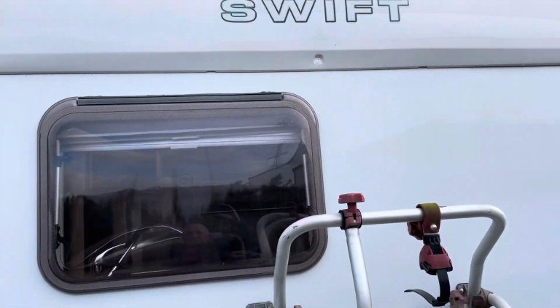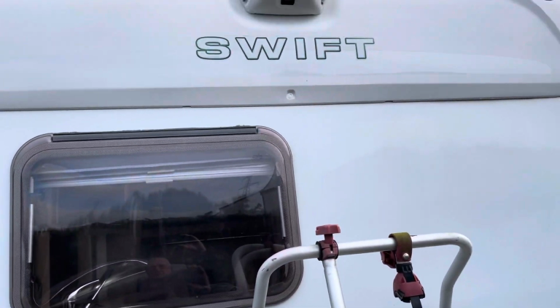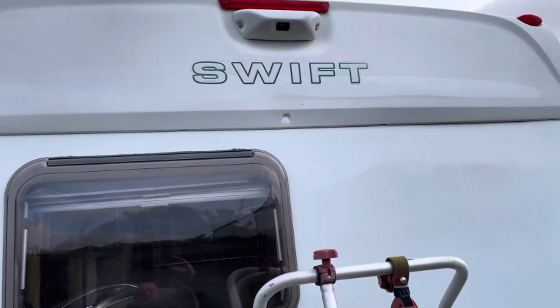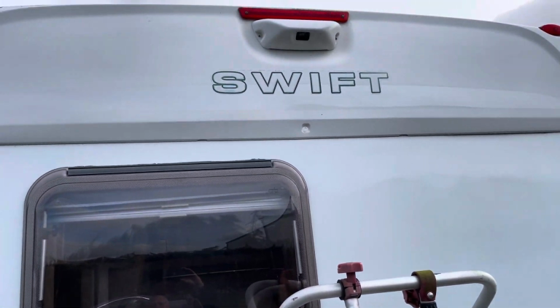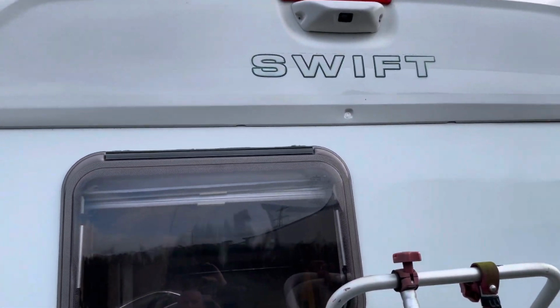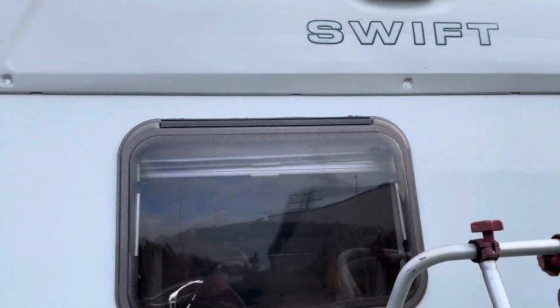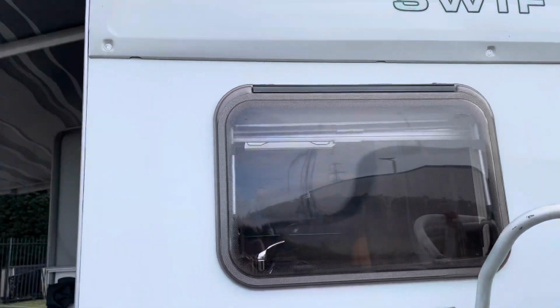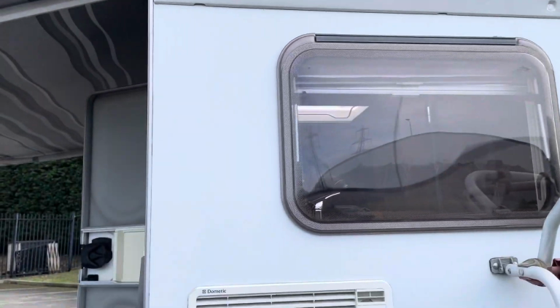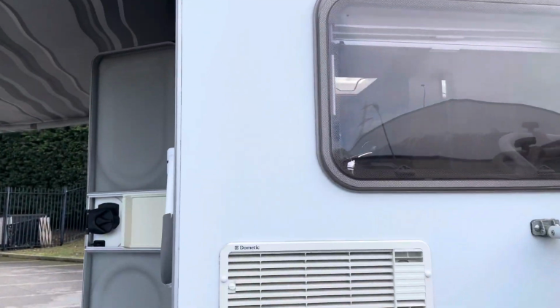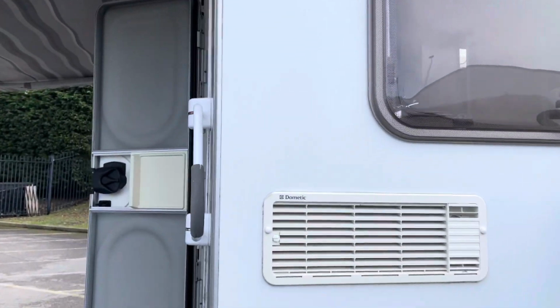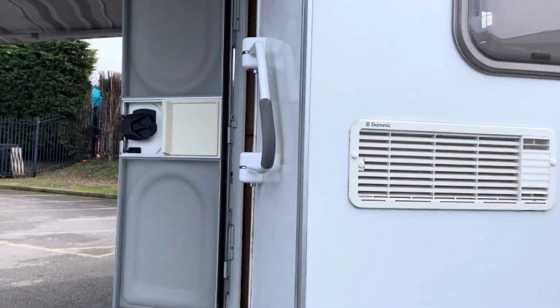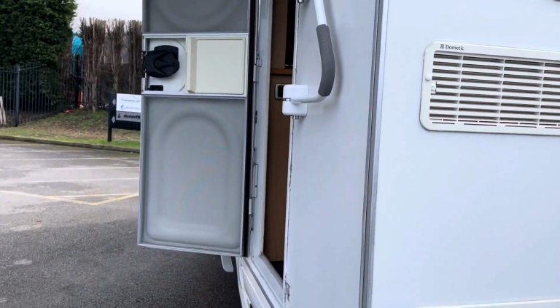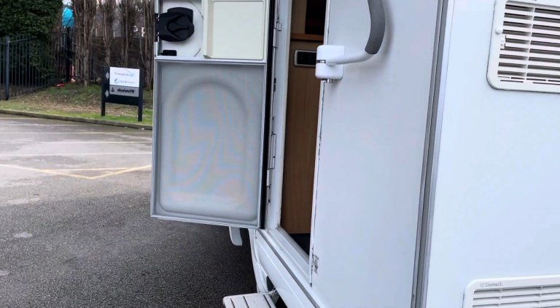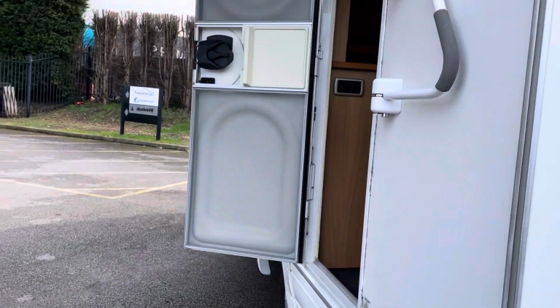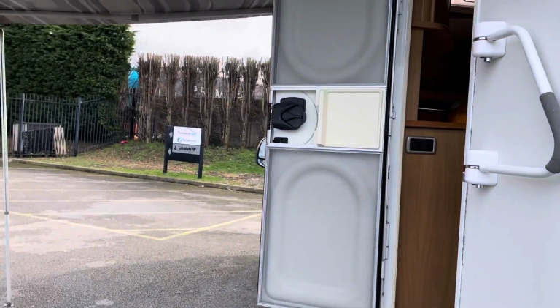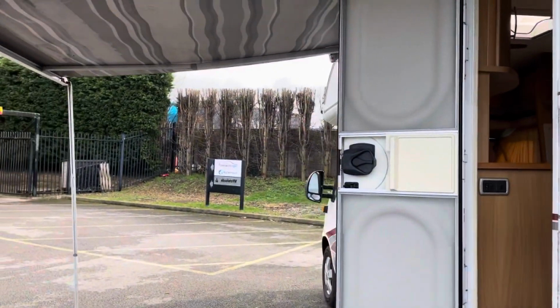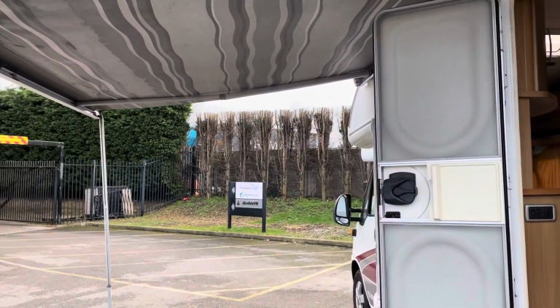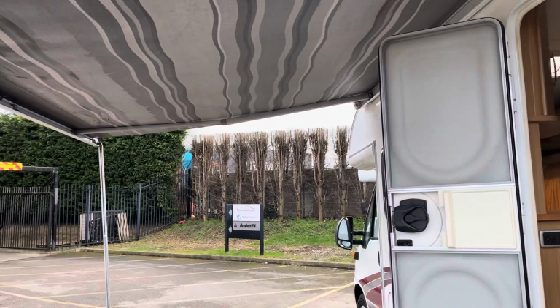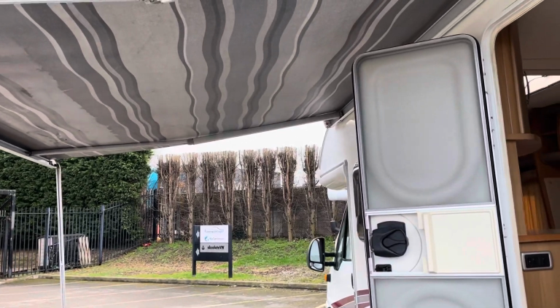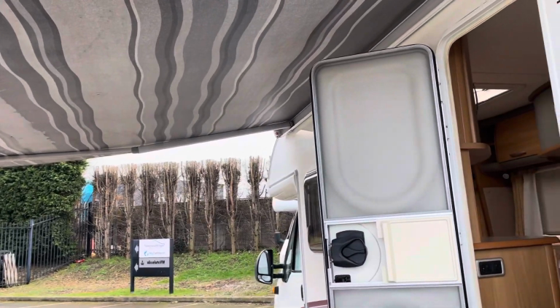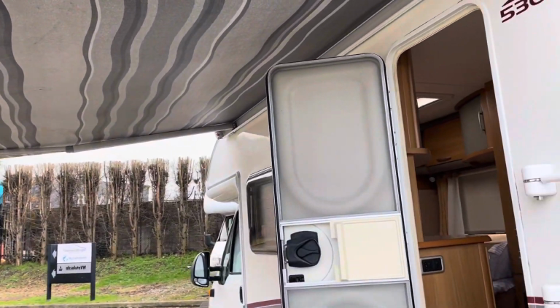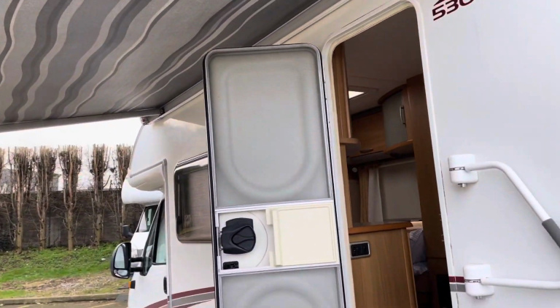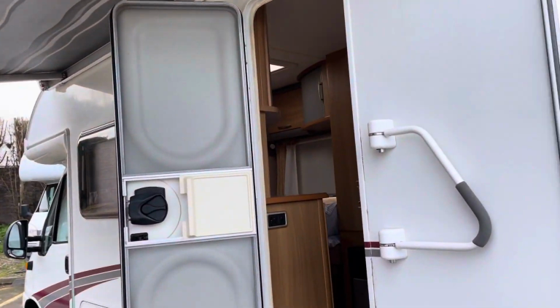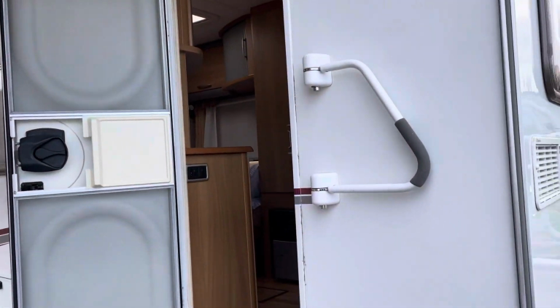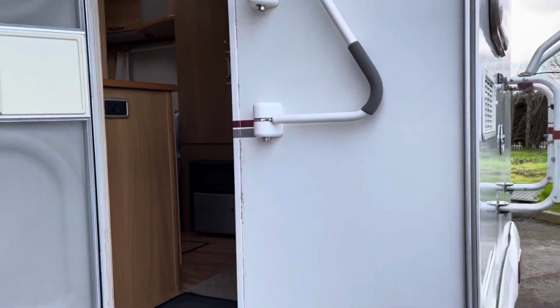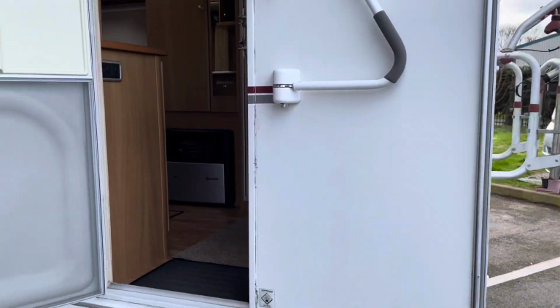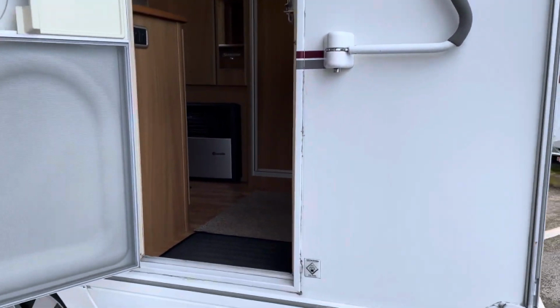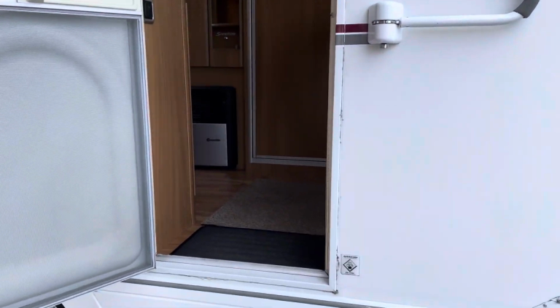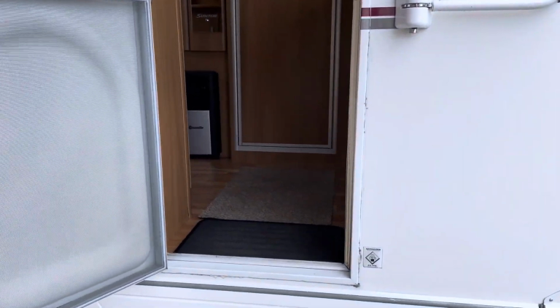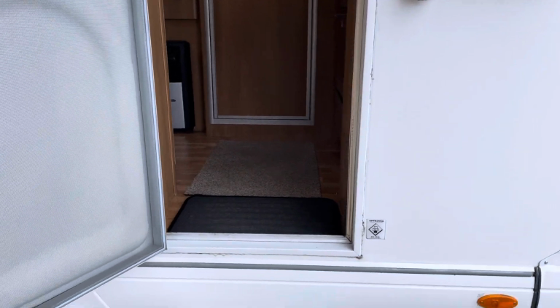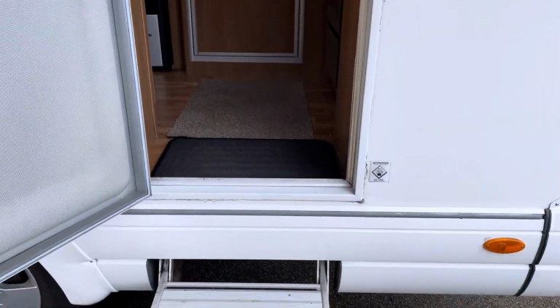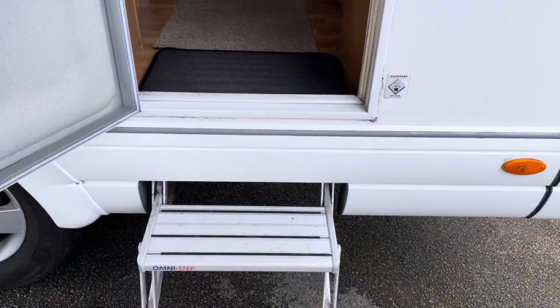Reversing camera. Cycle rack — room for four cycles. Nice clean awning, no rips or tears. Electric step.